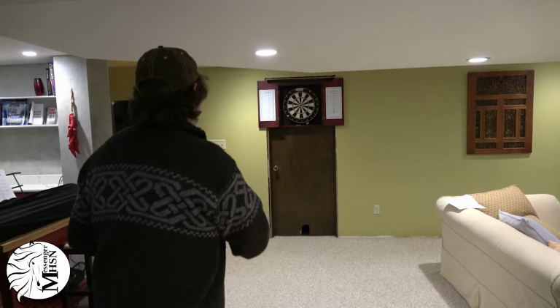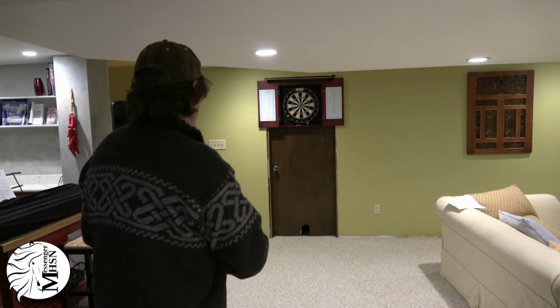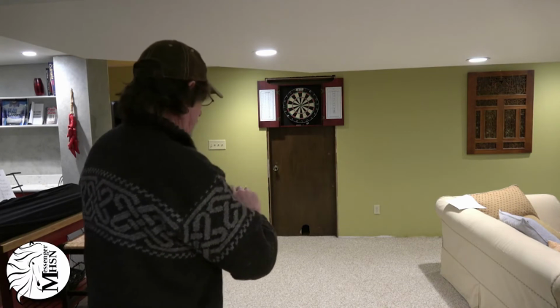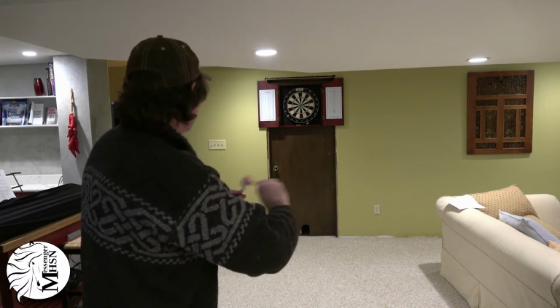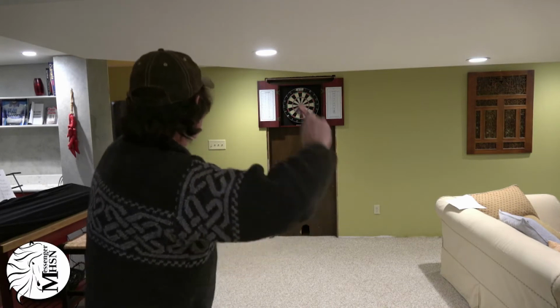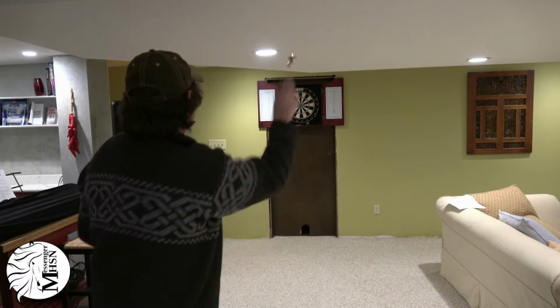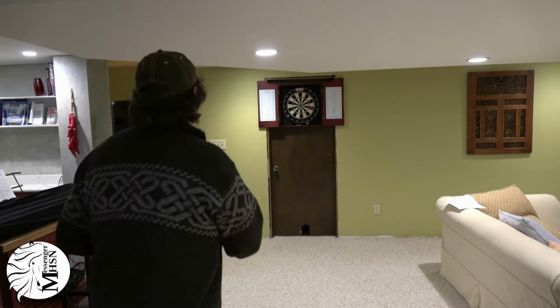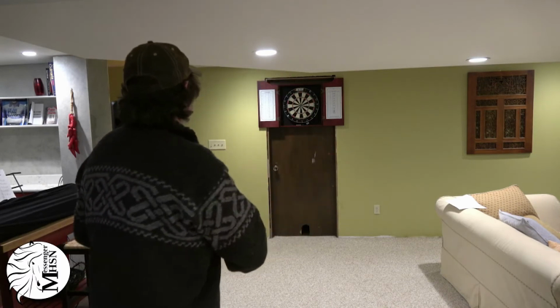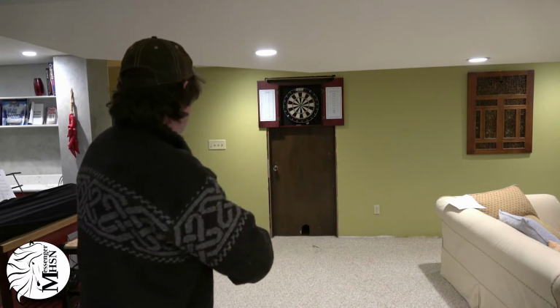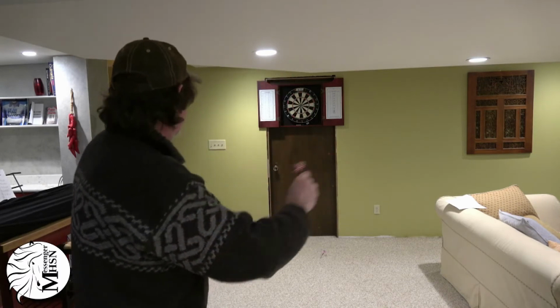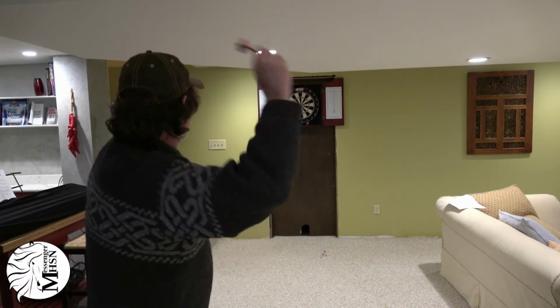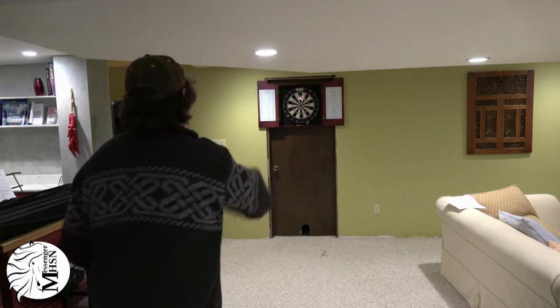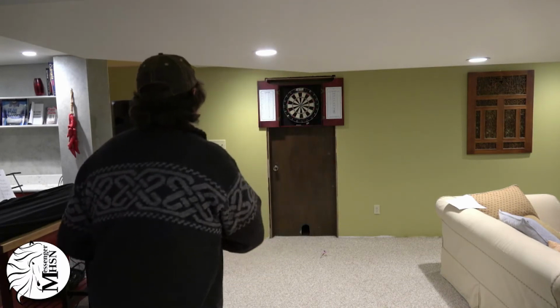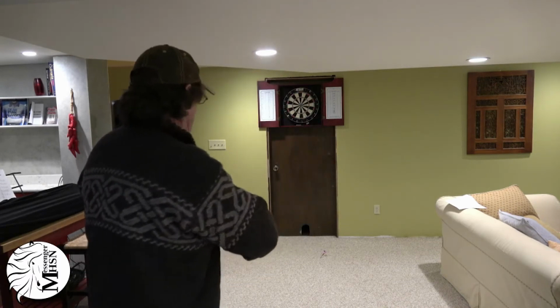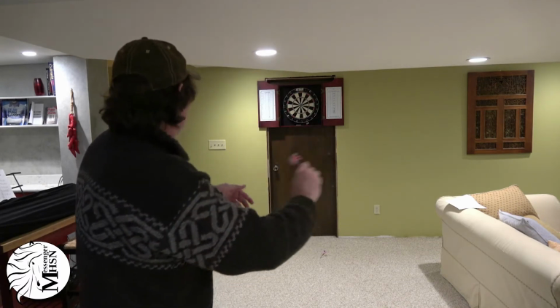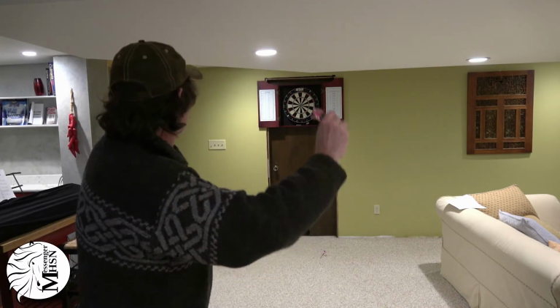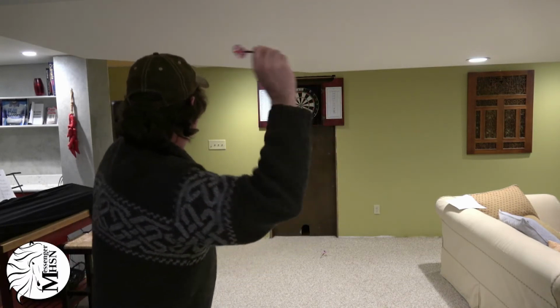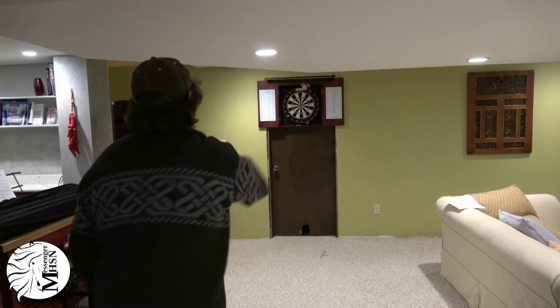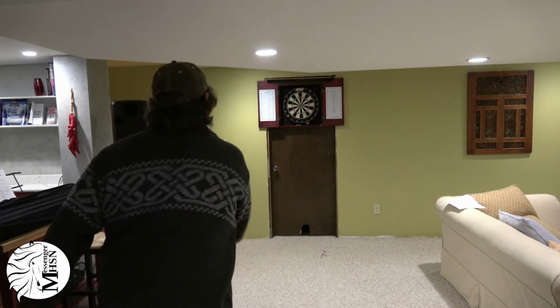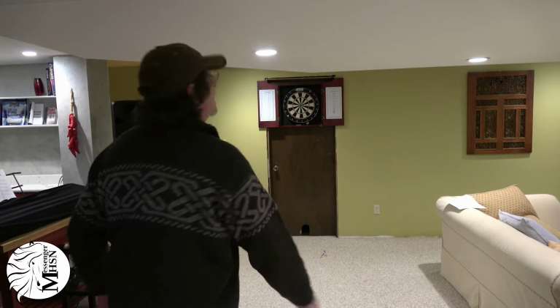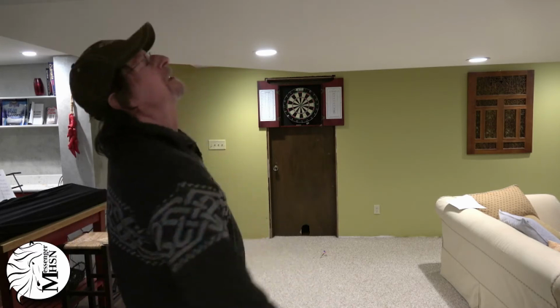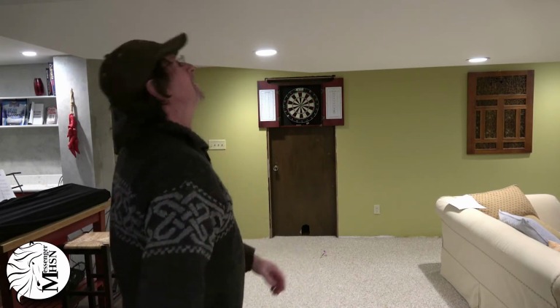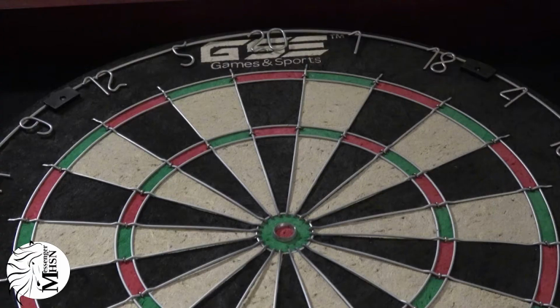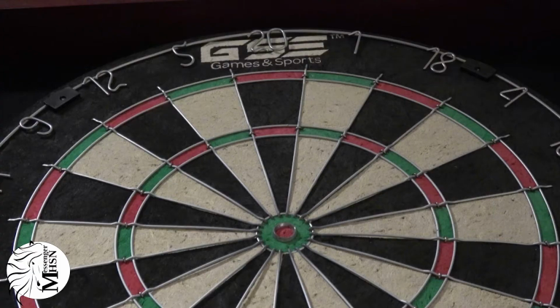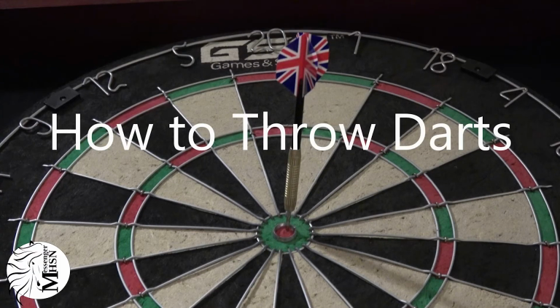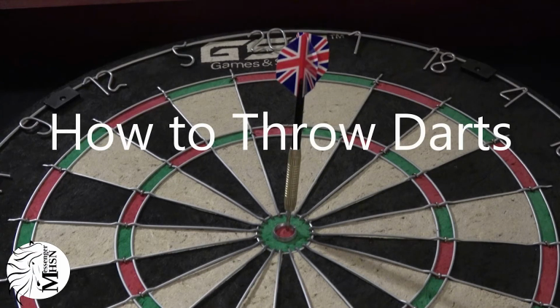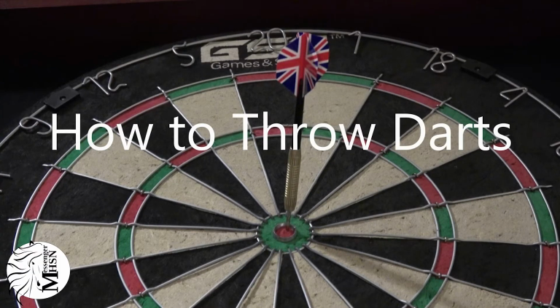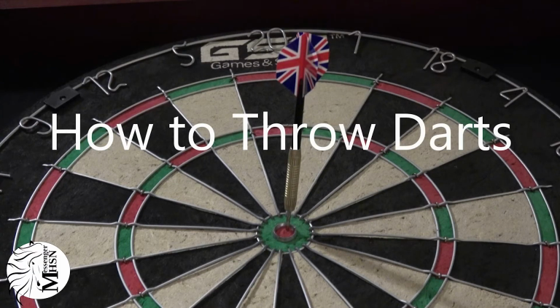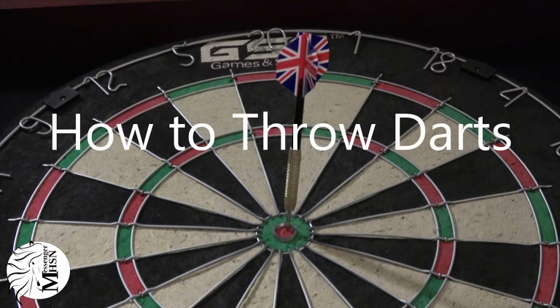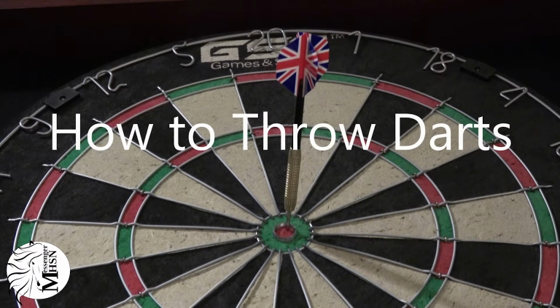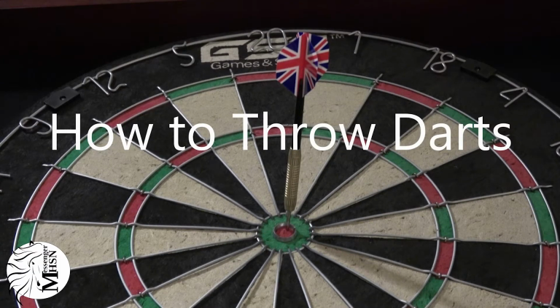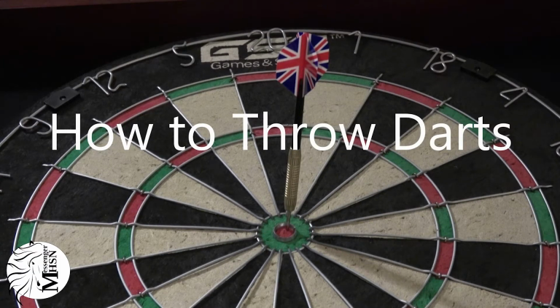Whoa, whoa, whoa! Slow down there, tiger. You need to know the basics before you can truly master the craft. Here's a step-by-step instruction on how to throw darts well enough to cream your family.